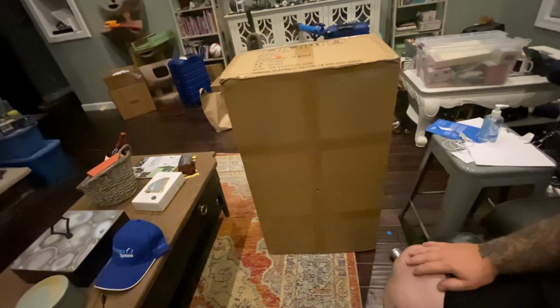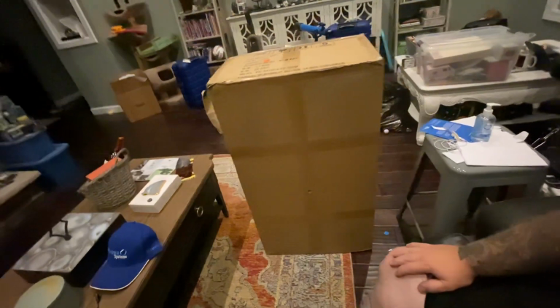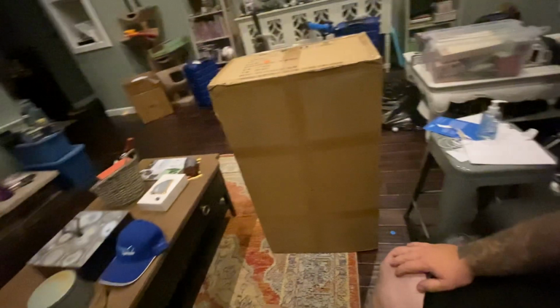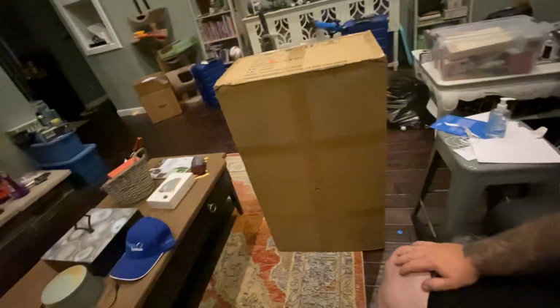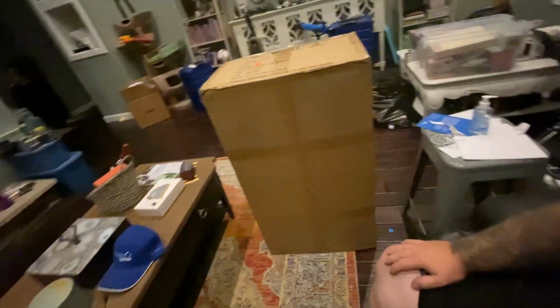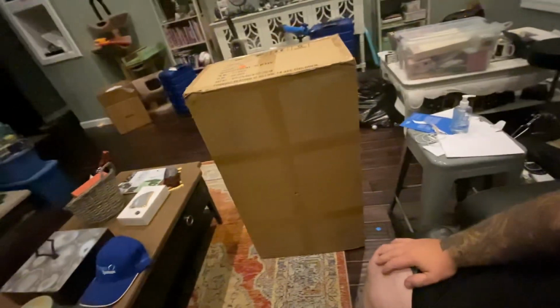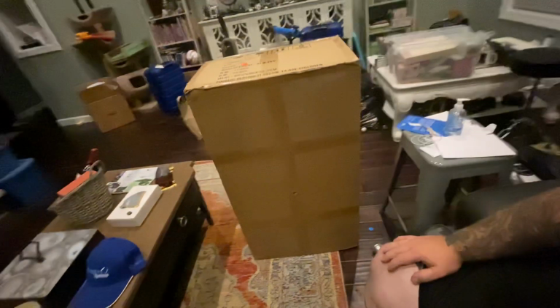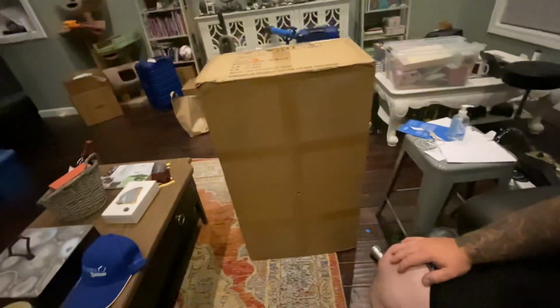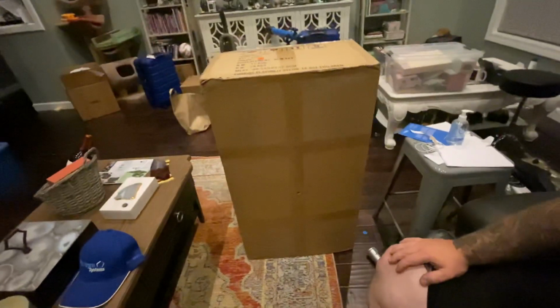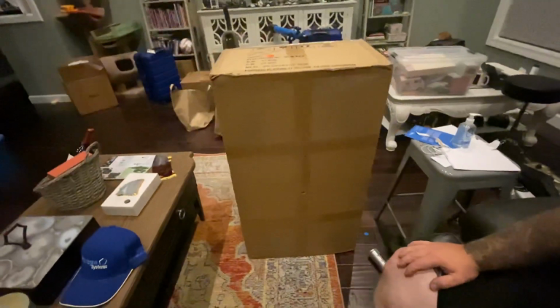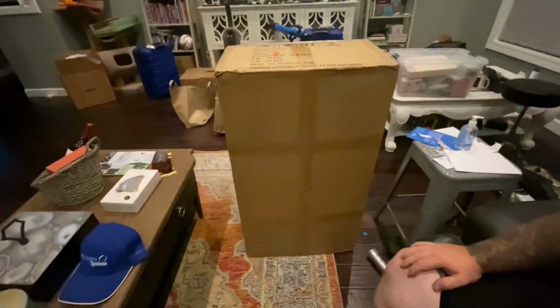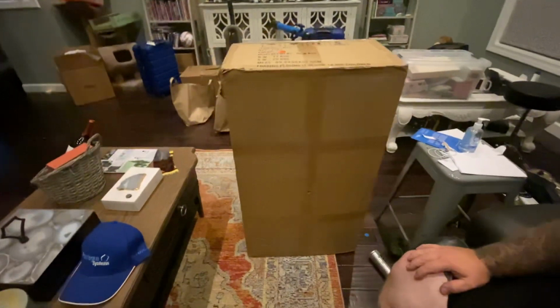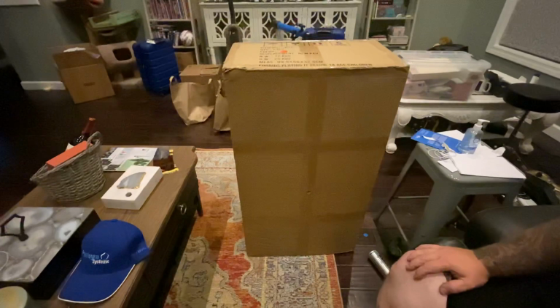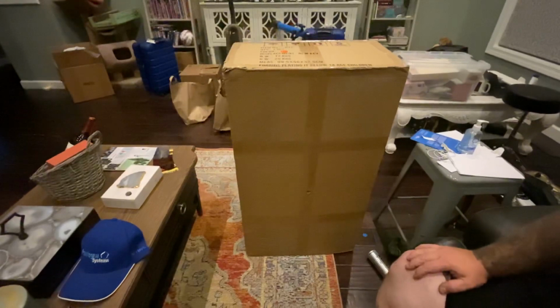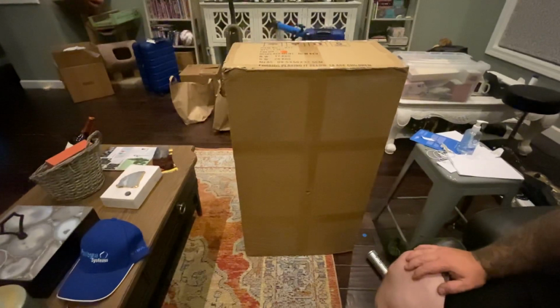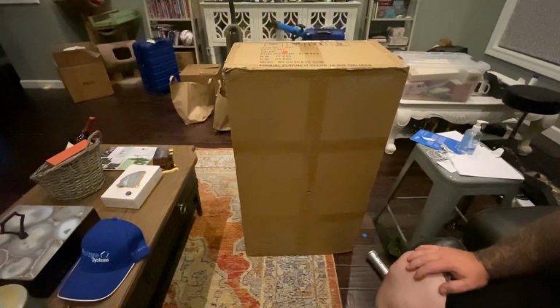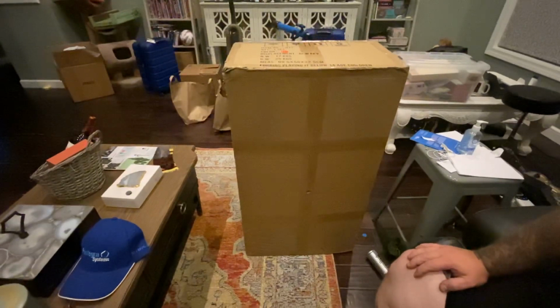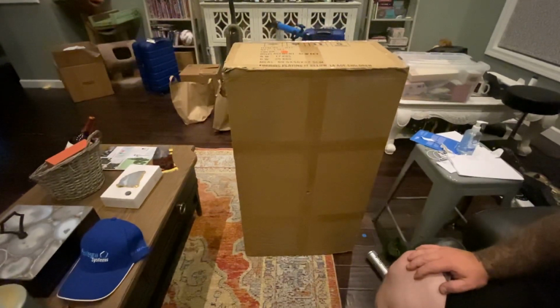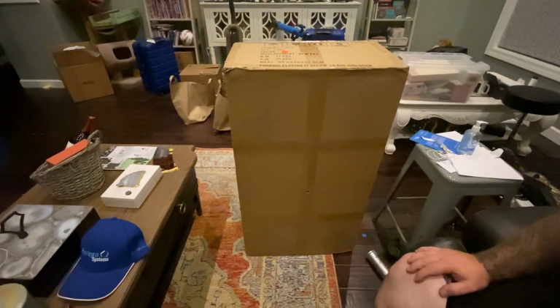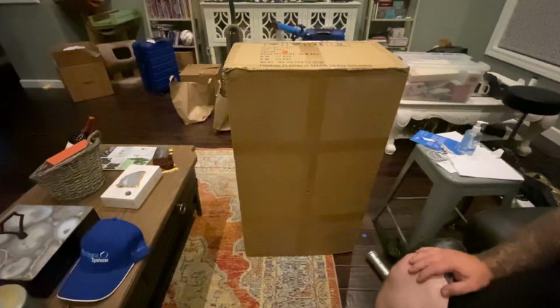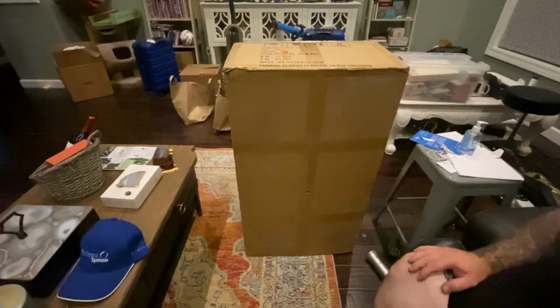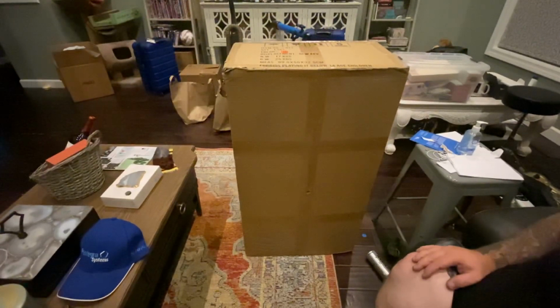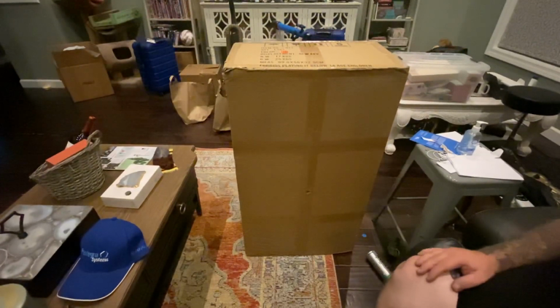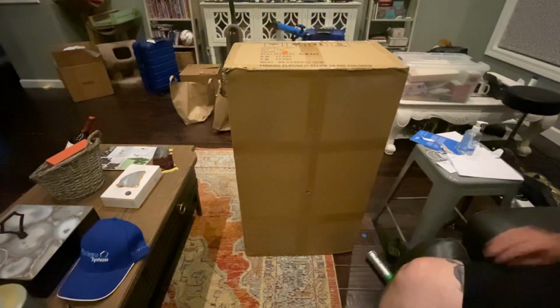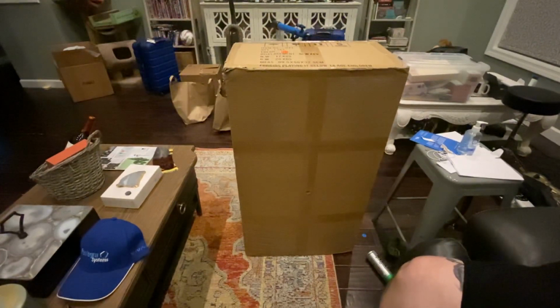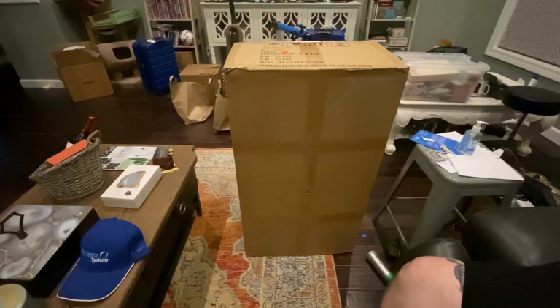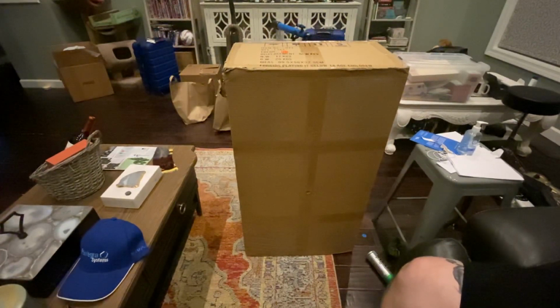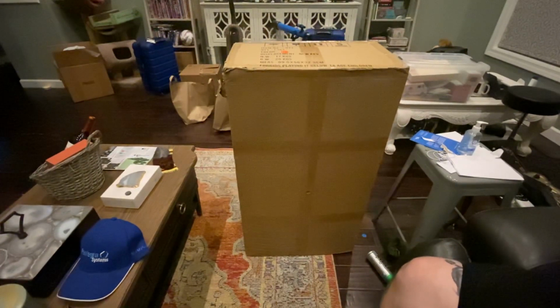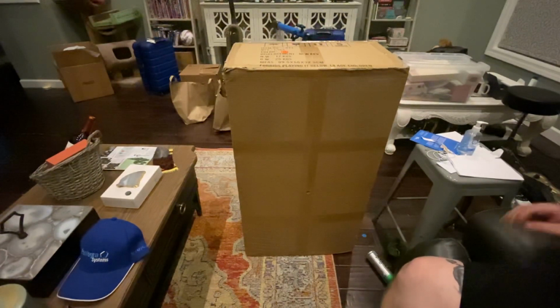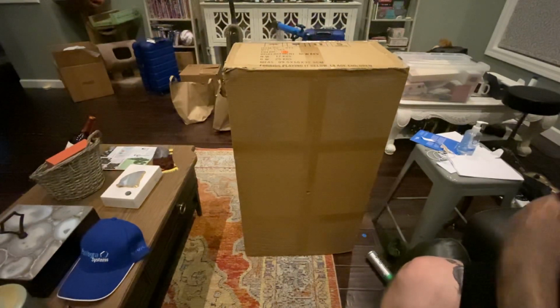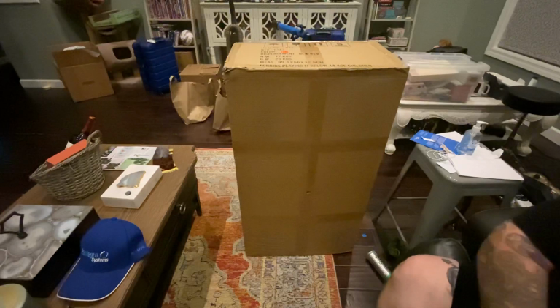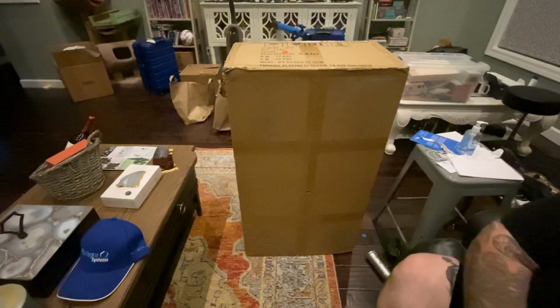What's up YouTube? Big John here. I'm gonna do a little unboxing.